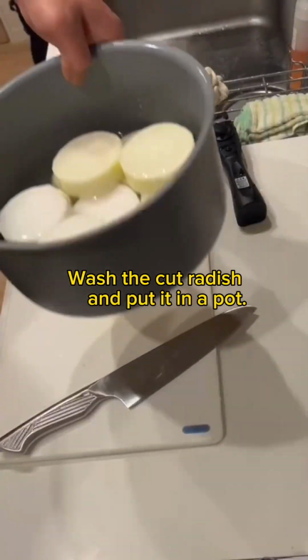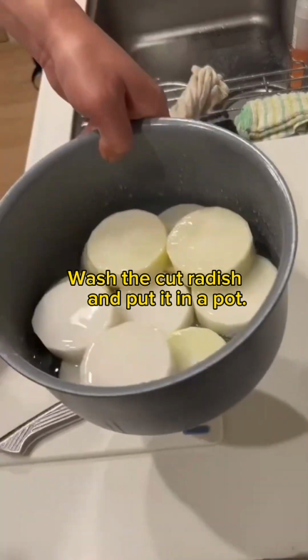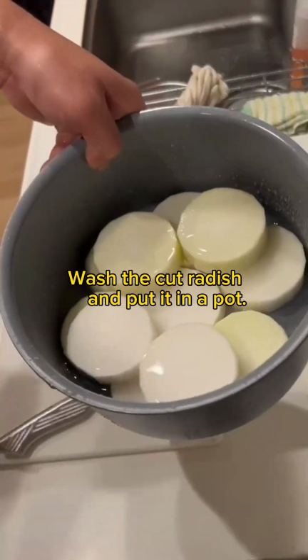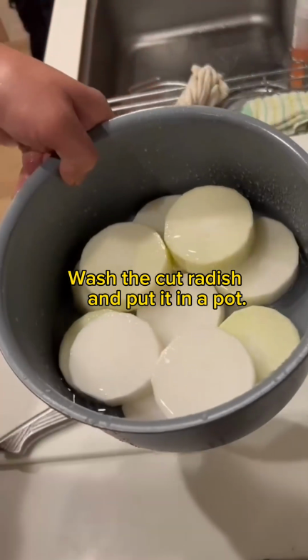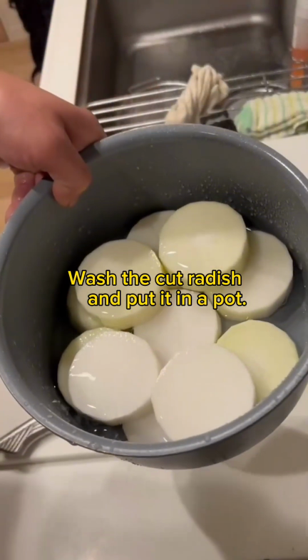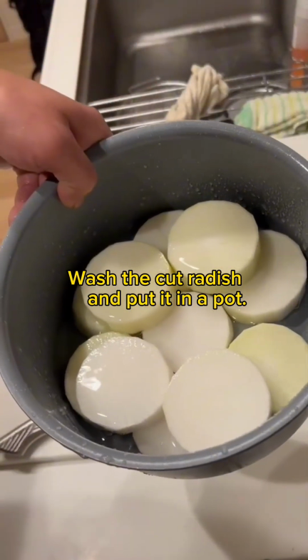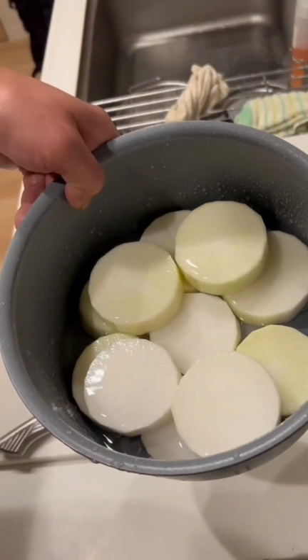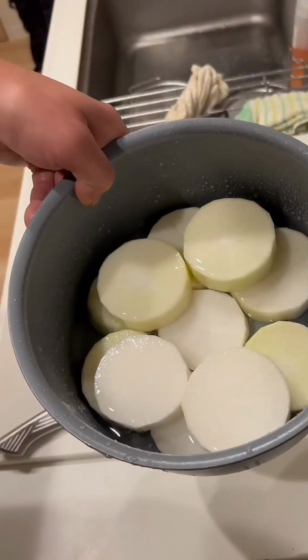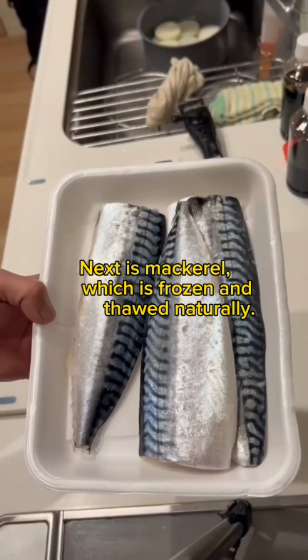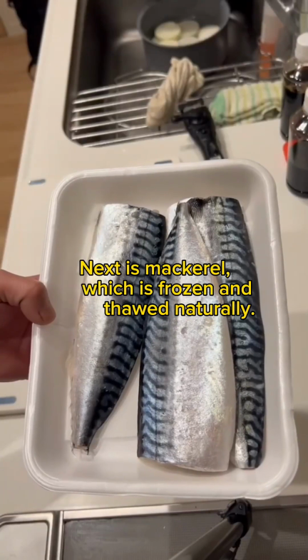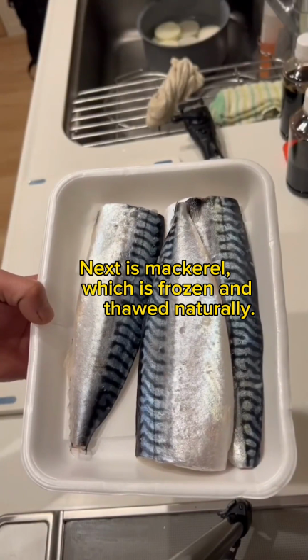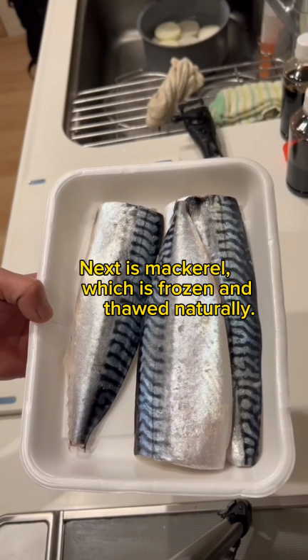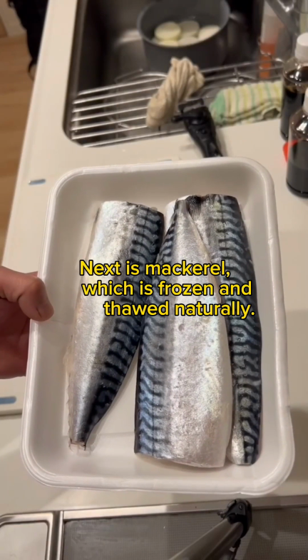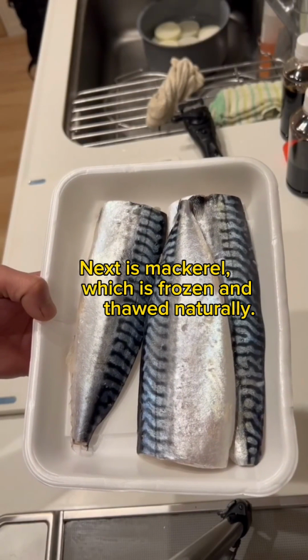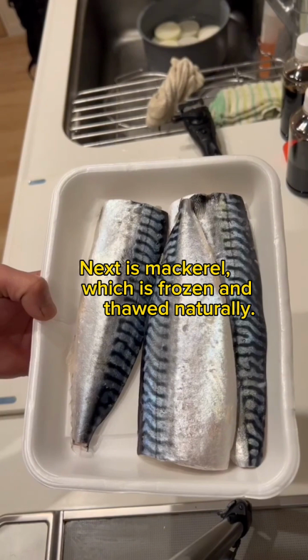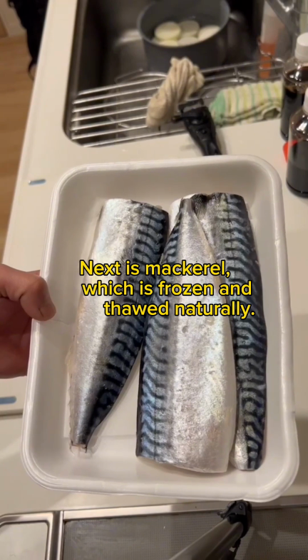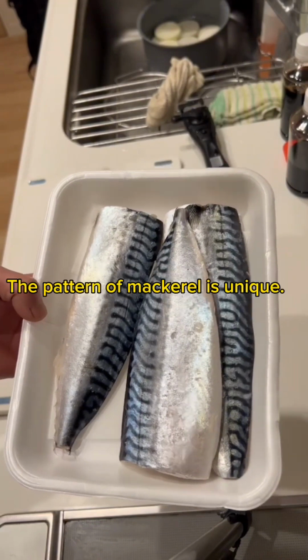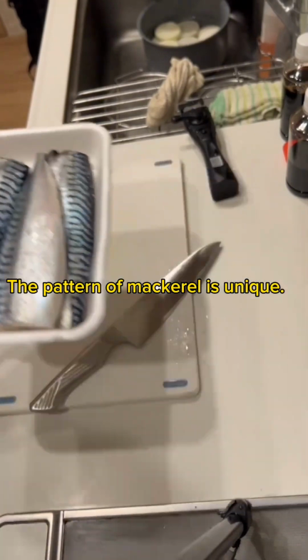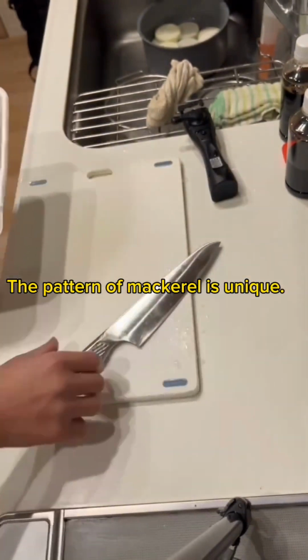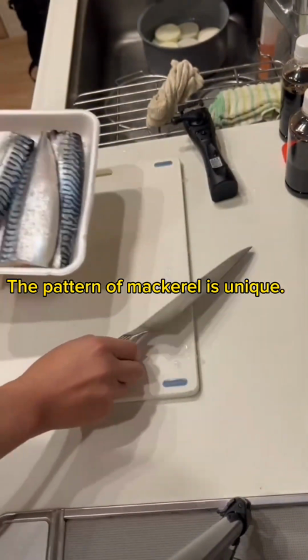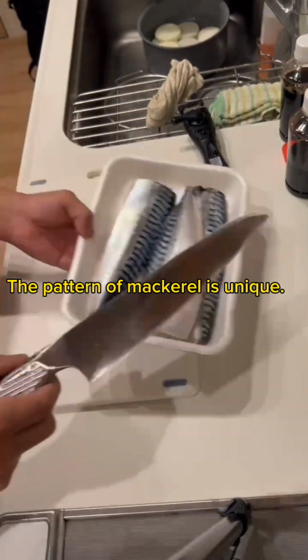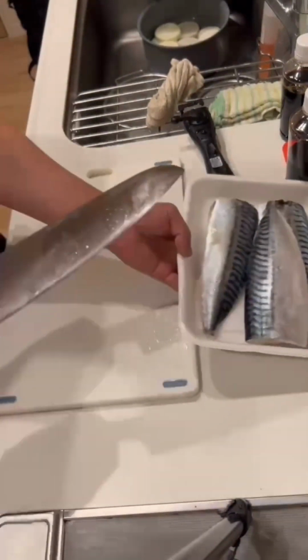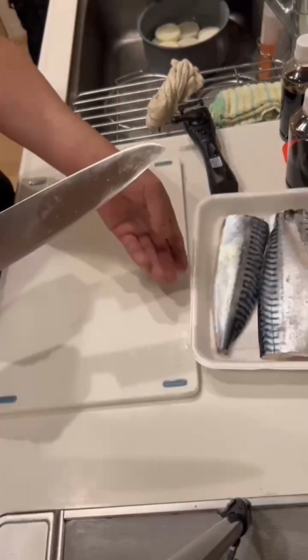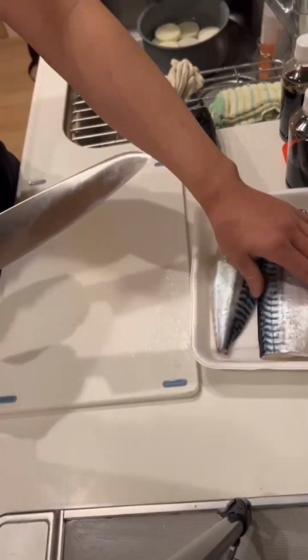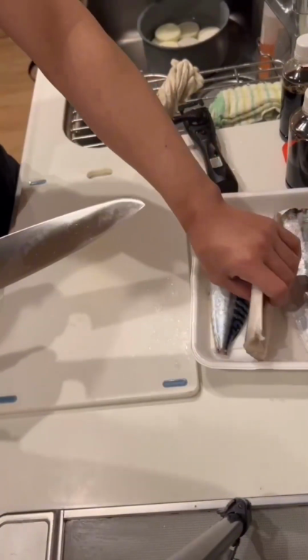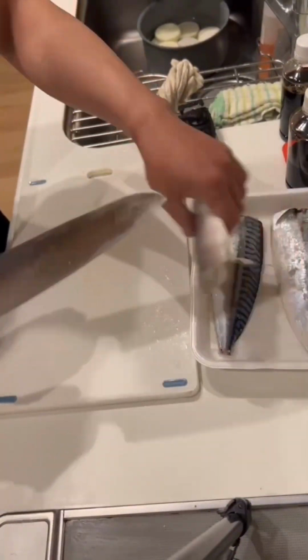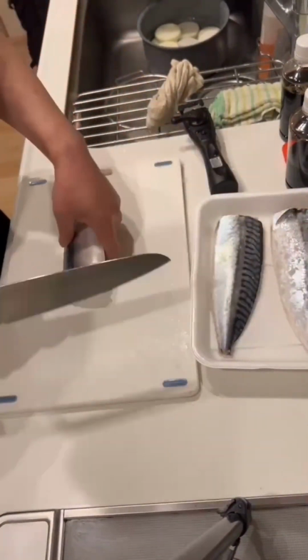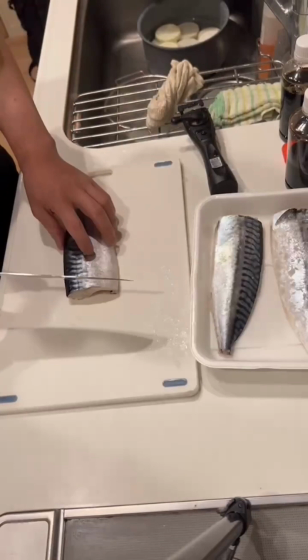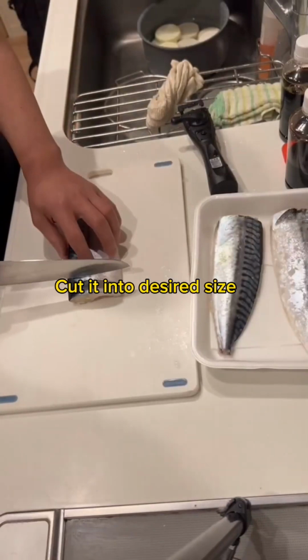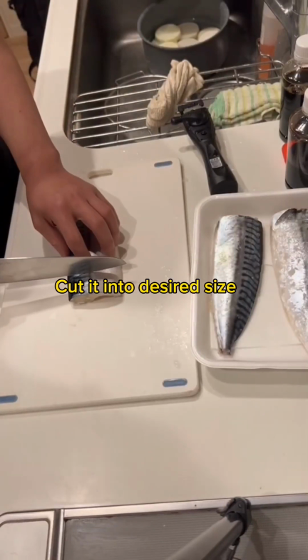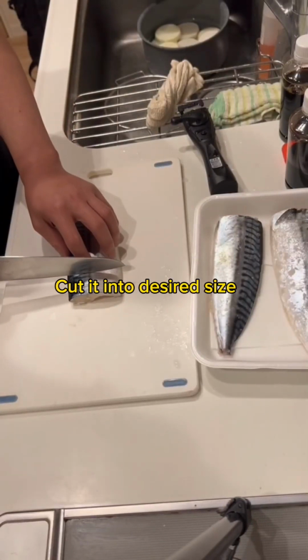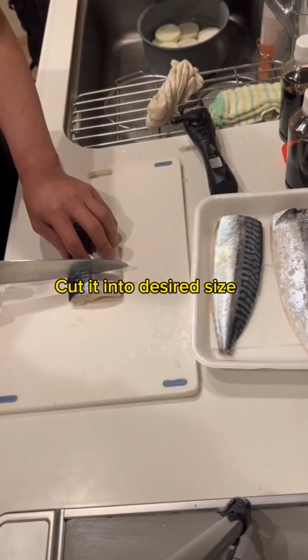Wash the cut radish and put it in a pot. Next is mackerel, which is frozen and thawed naturally. The pattern of mackerel is unique. Cut it into desired size.